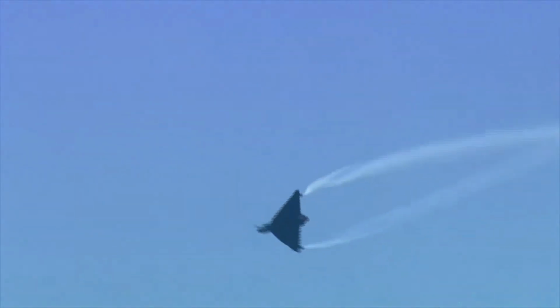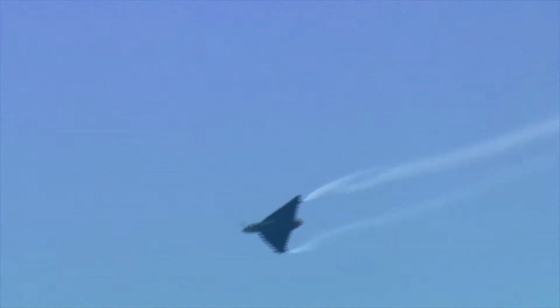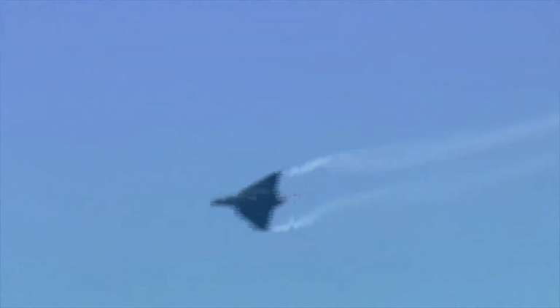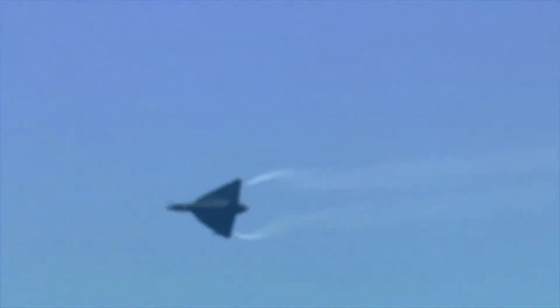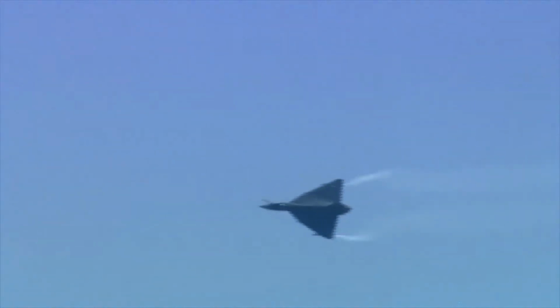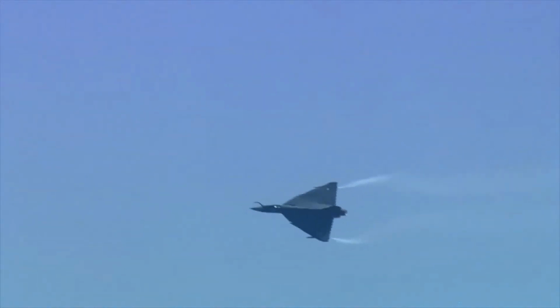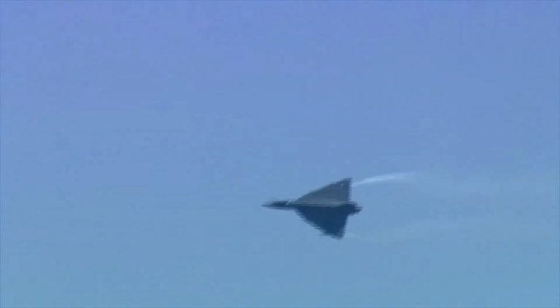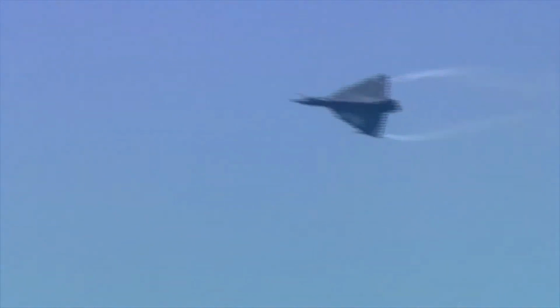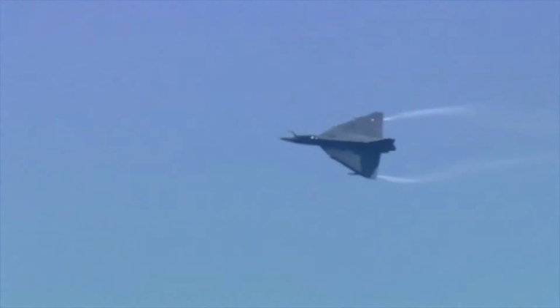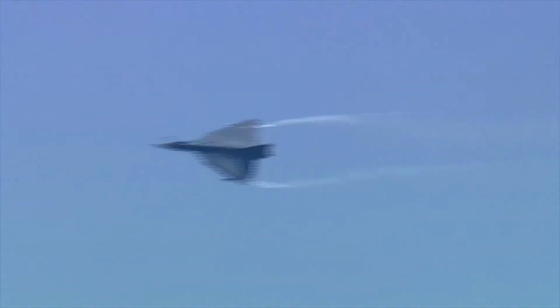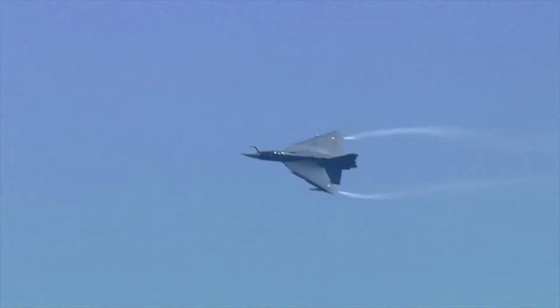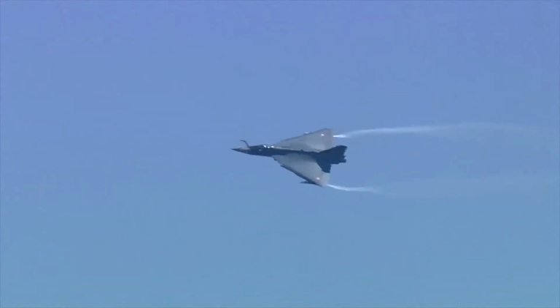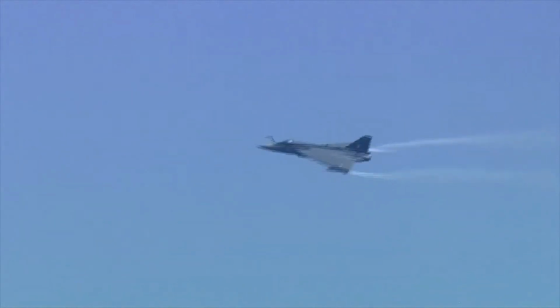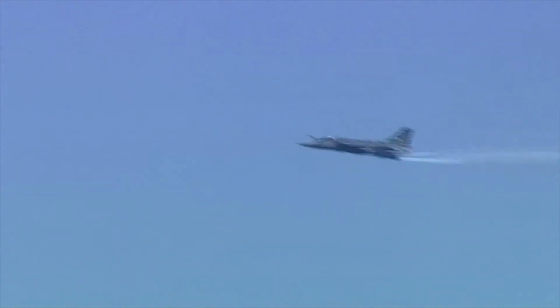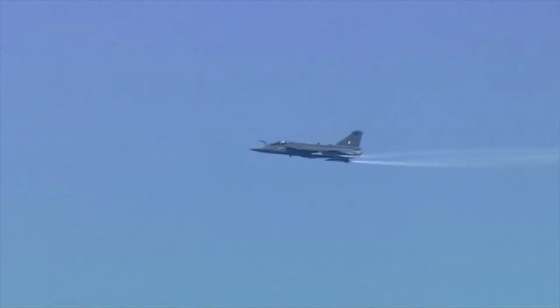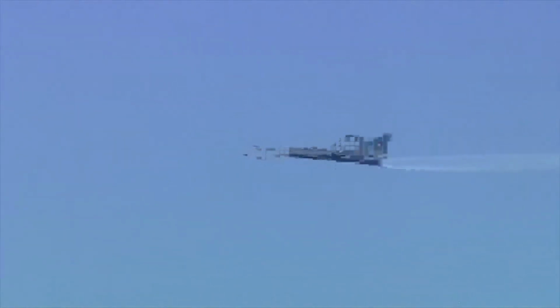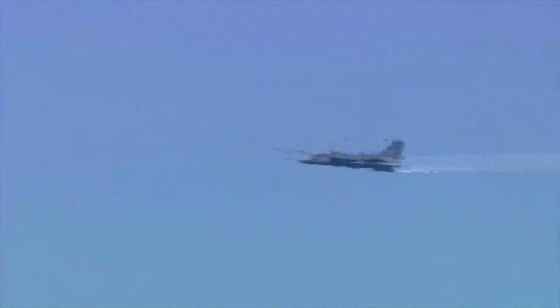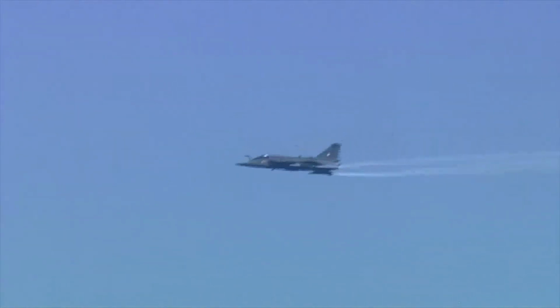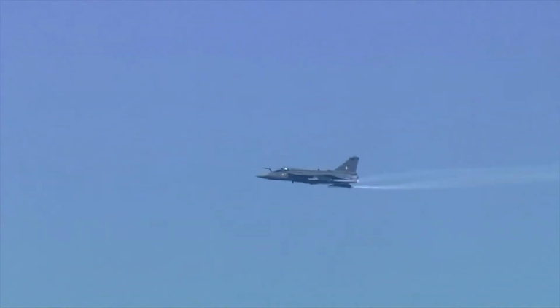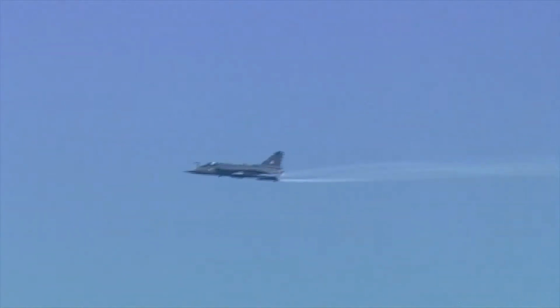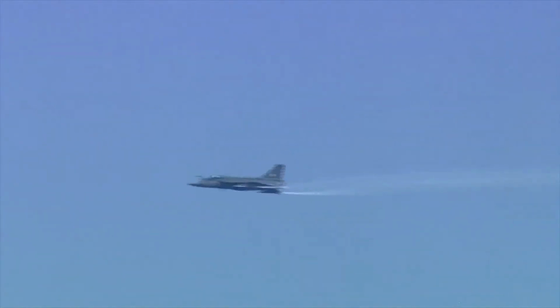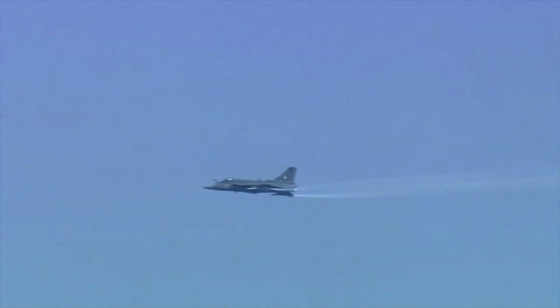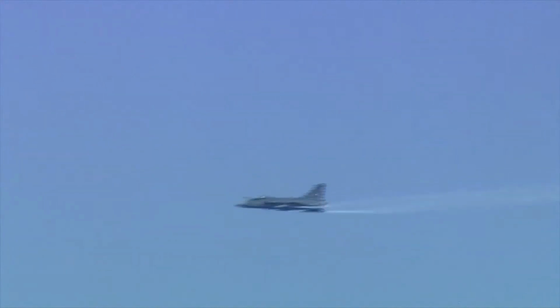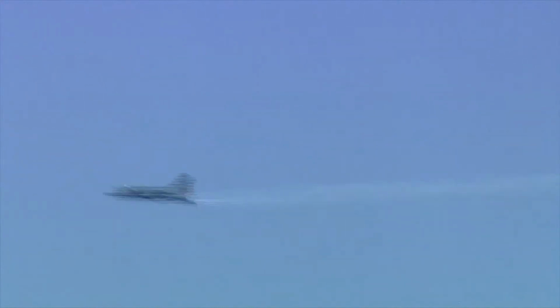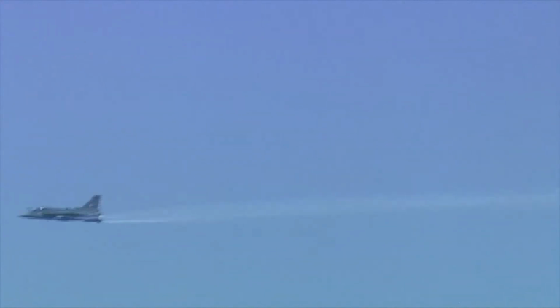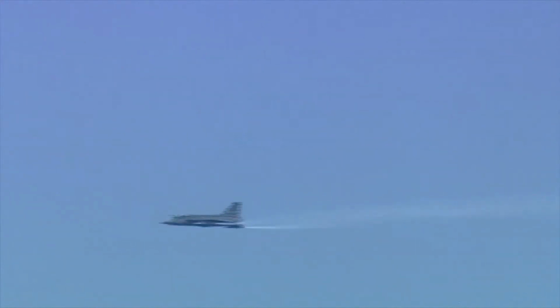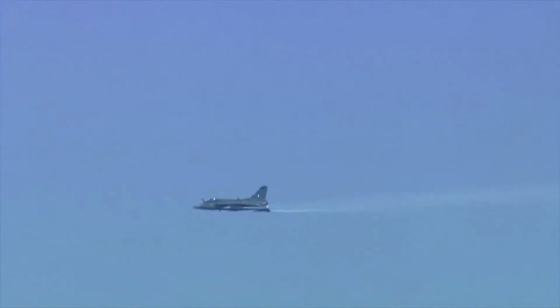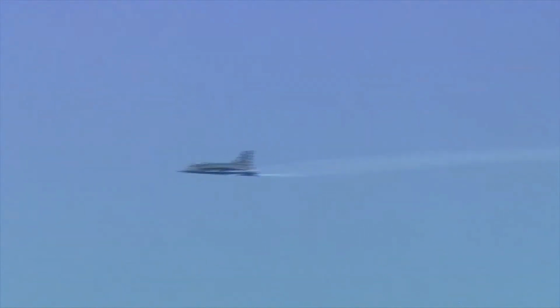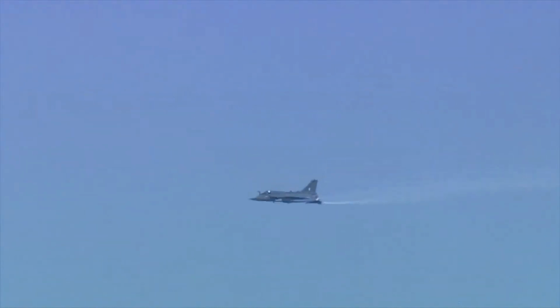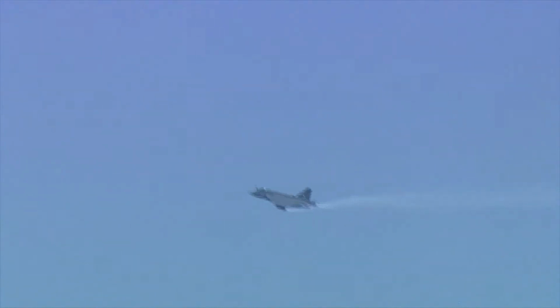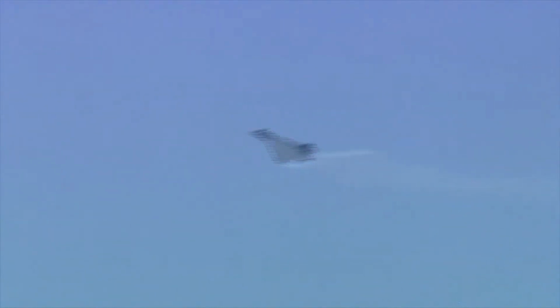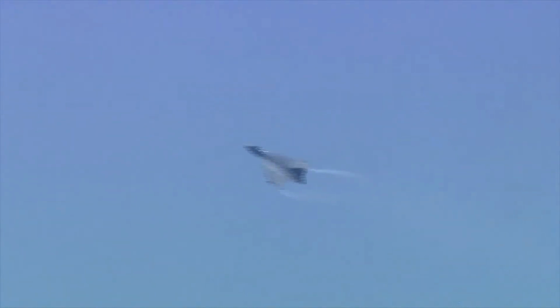As we see the aircraft moving away, let us remind you of the decades of effort which have gone into making this programme a resounding success. Without the foresight and technical acumen of every individual involved, this success would not have been possible.